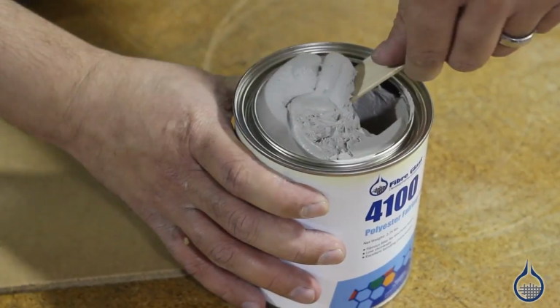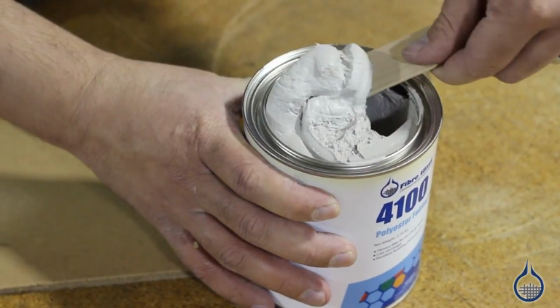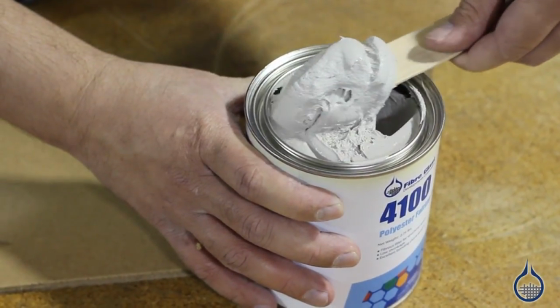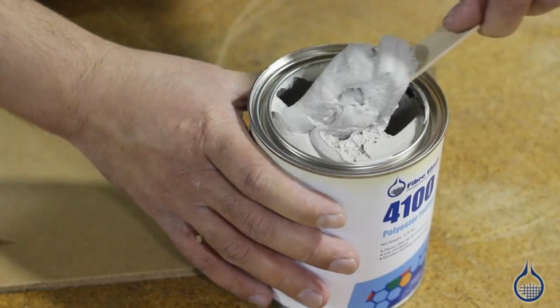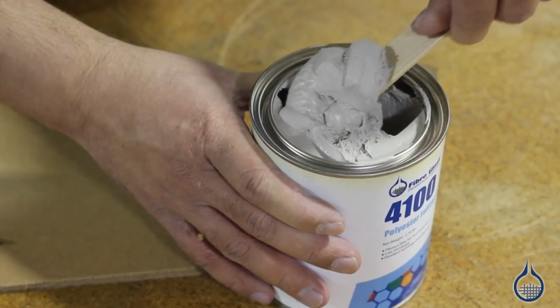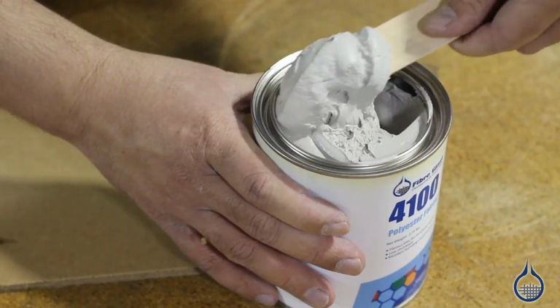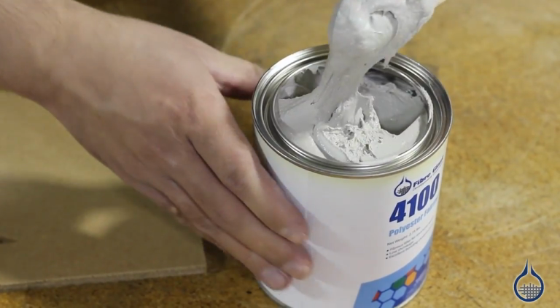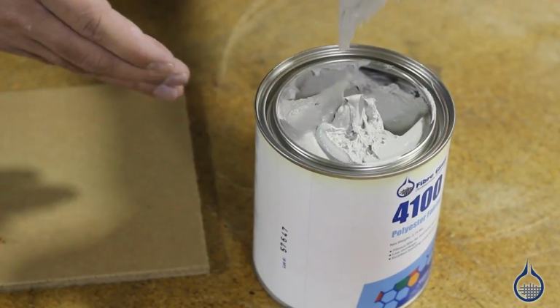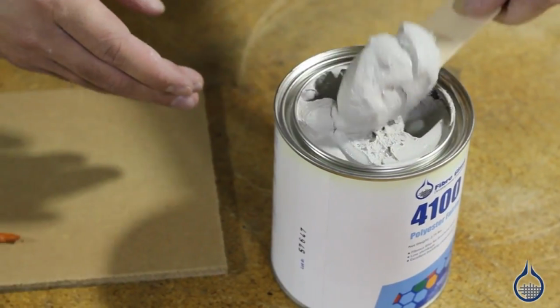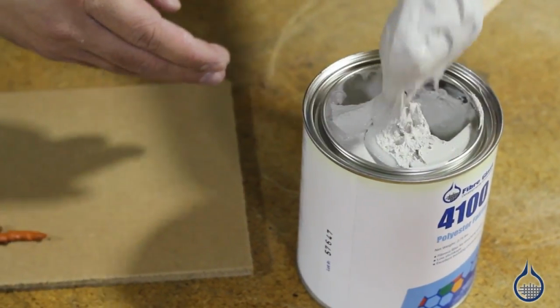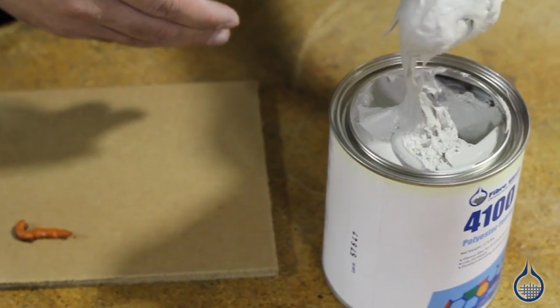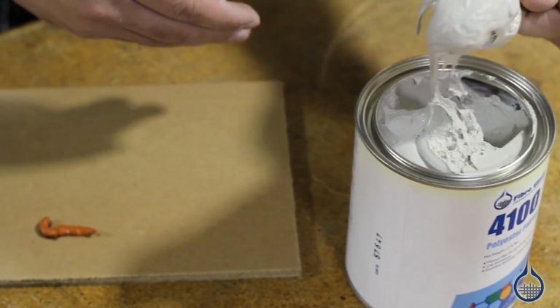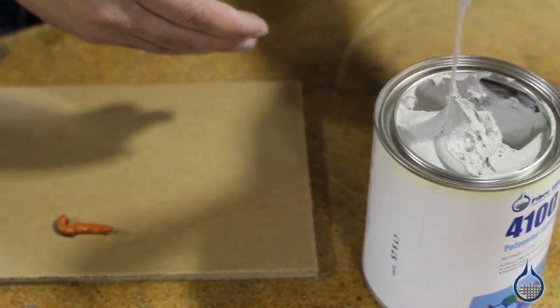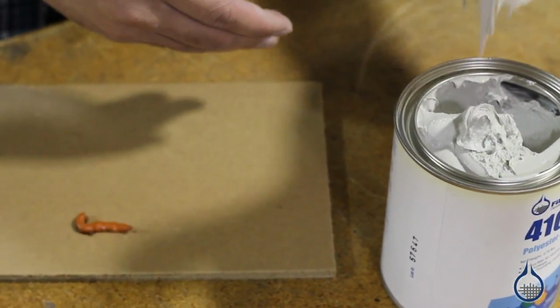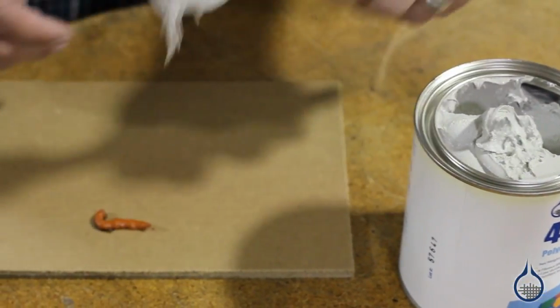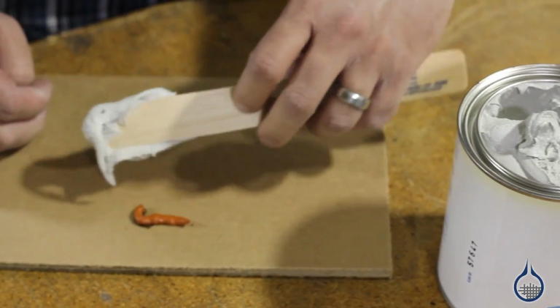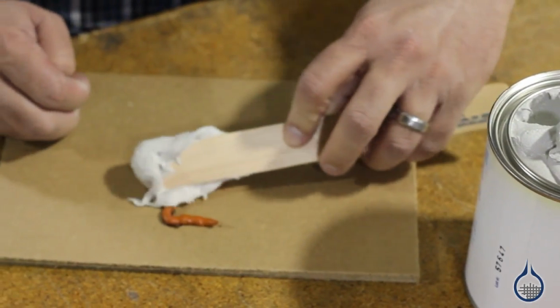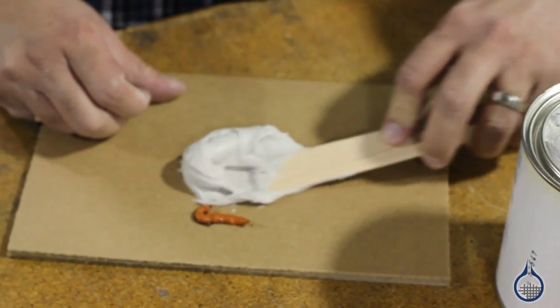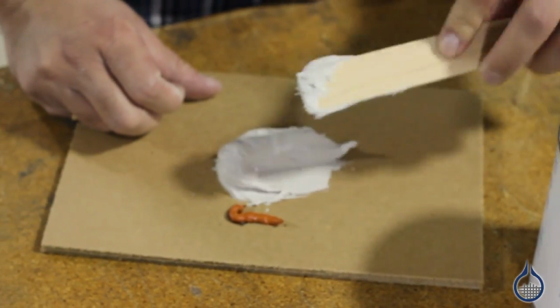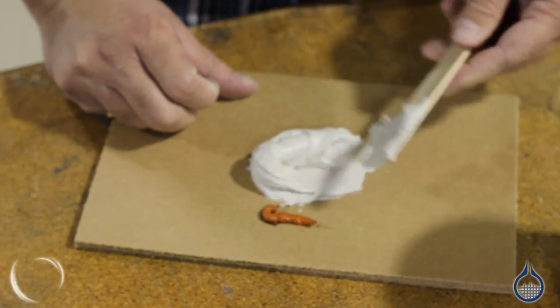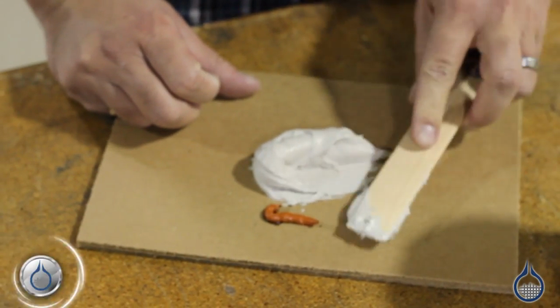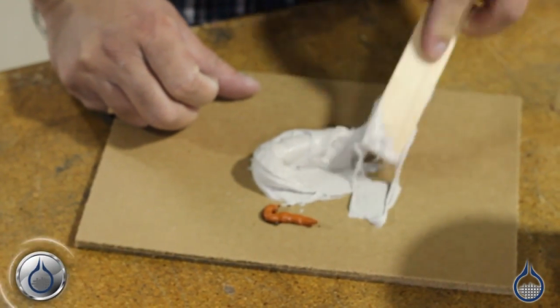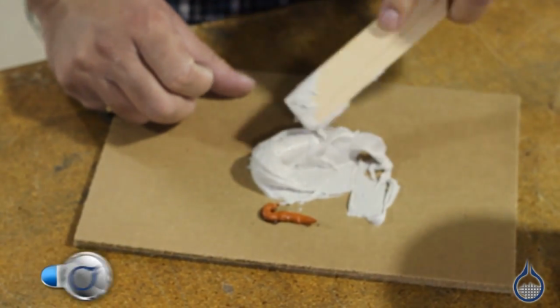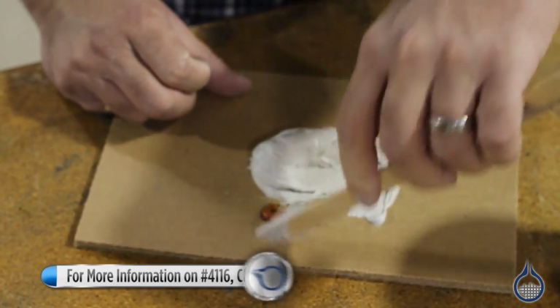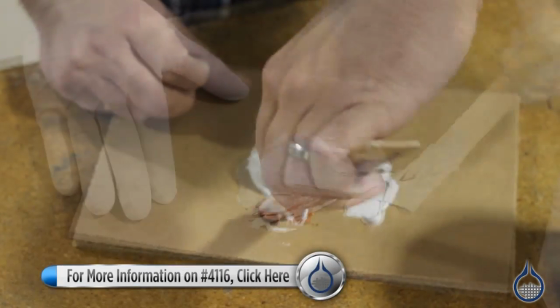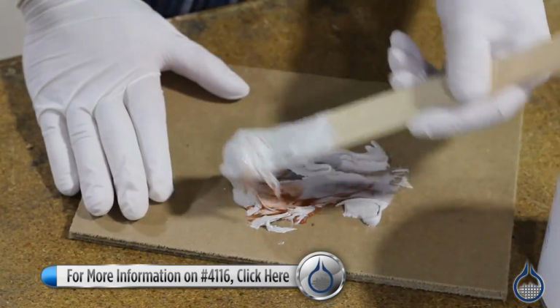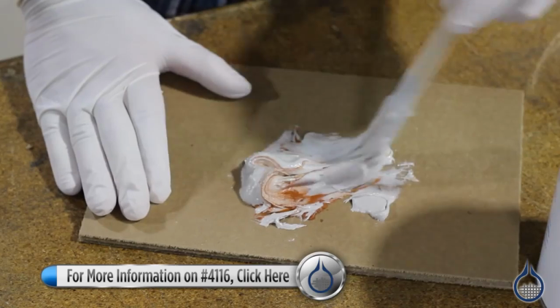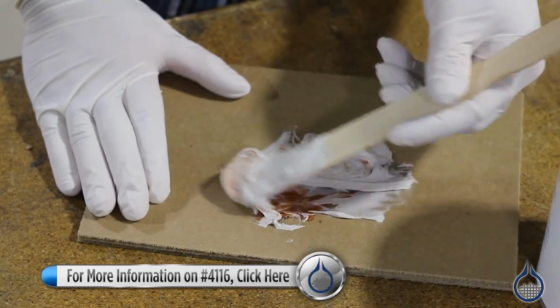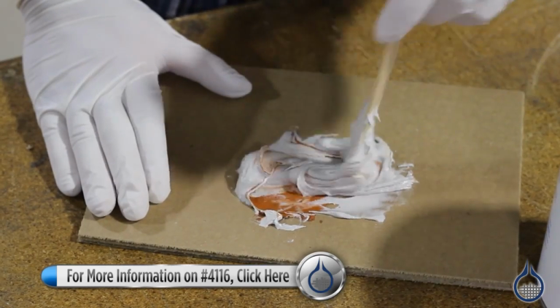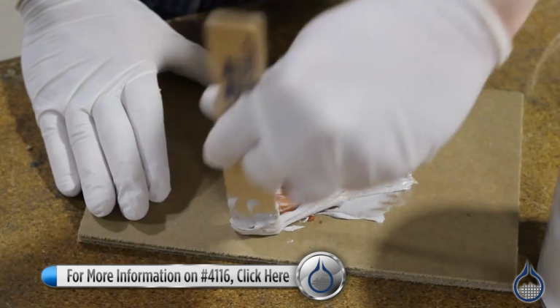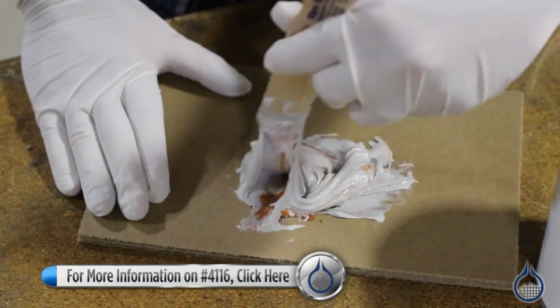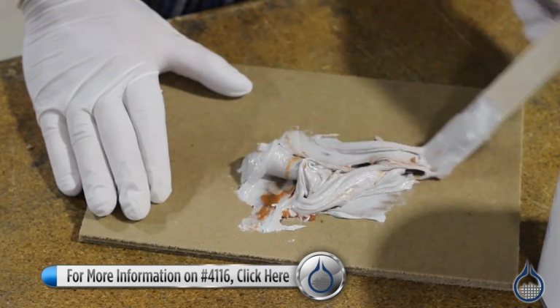This creamy, non-sag paste is excellent for filling deep cracks, gouges, and voids. It can be spread as thick as 1/2 inch. Since it's fibrous, it's intended for use with a top coat such as the 4116 Lightweight Cosmetic Polyester Filler.